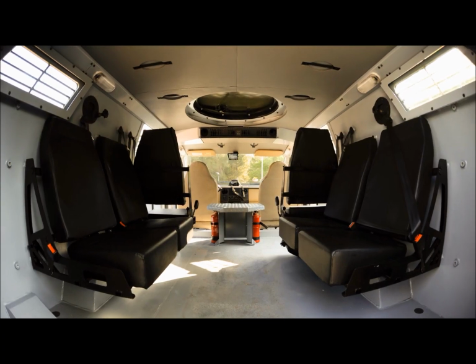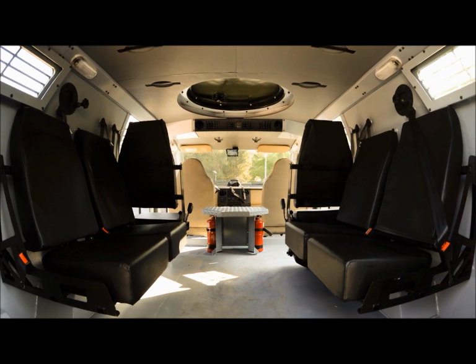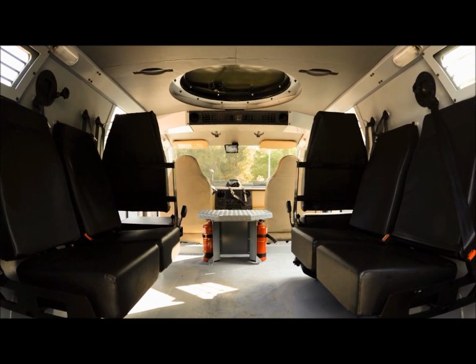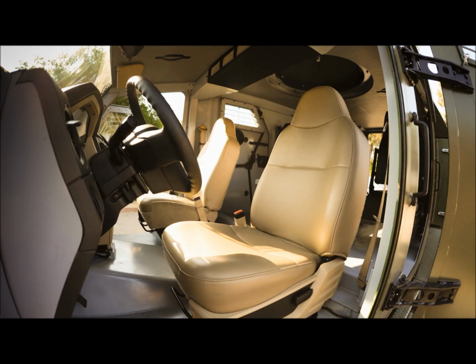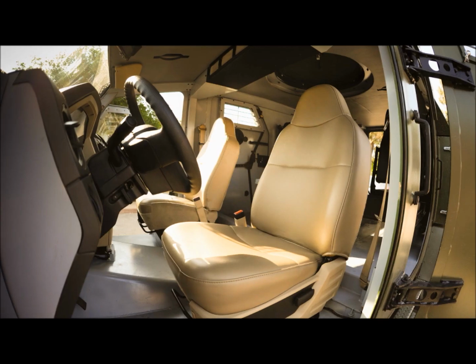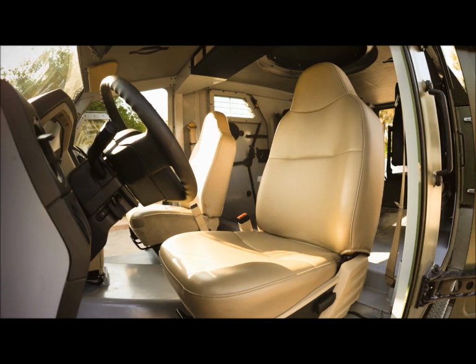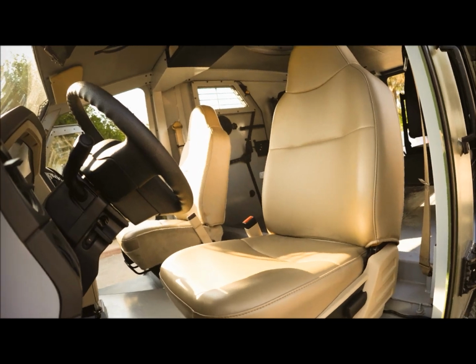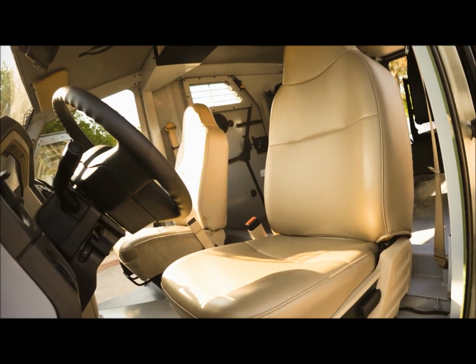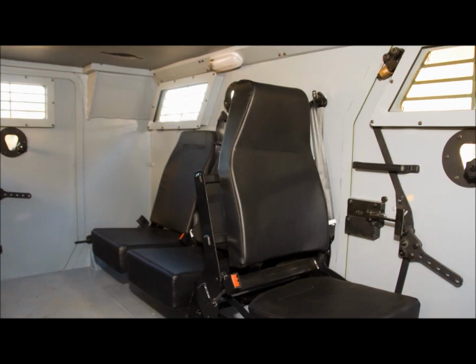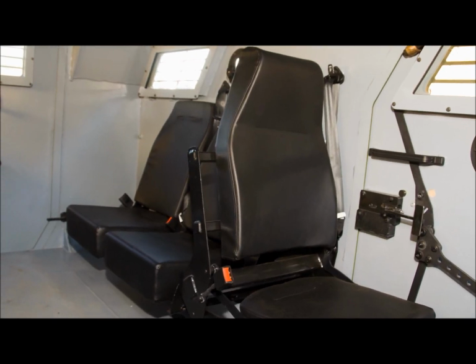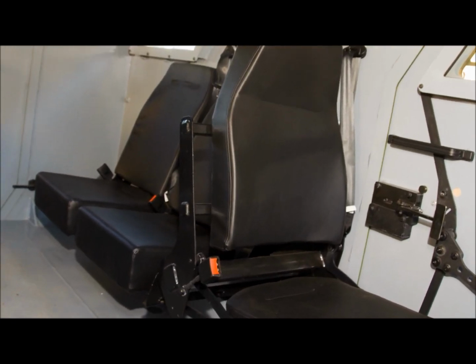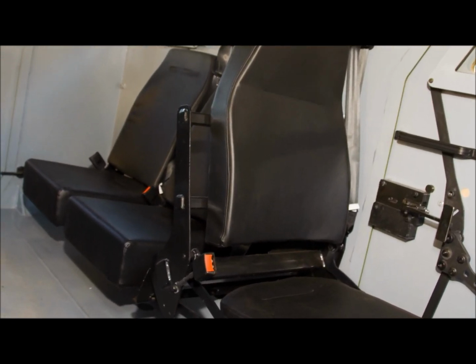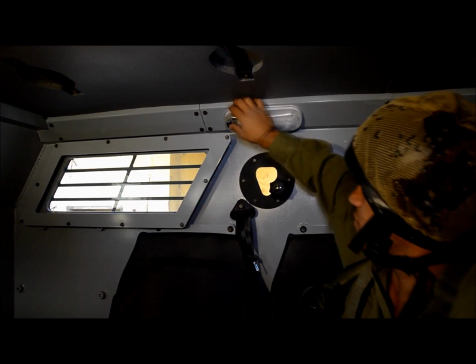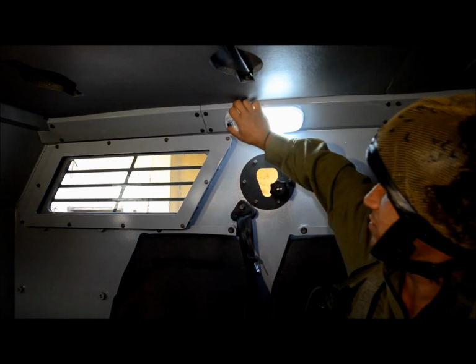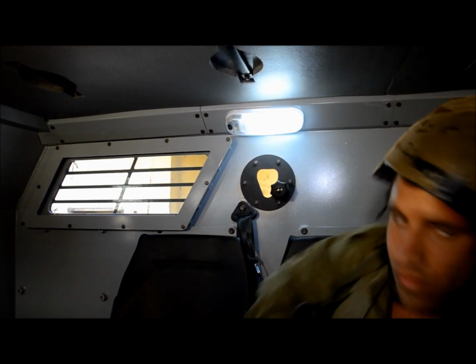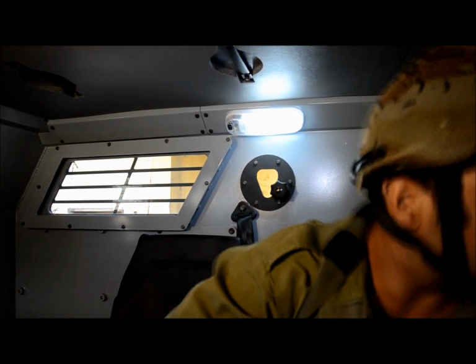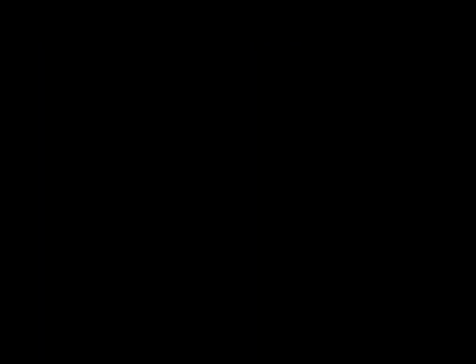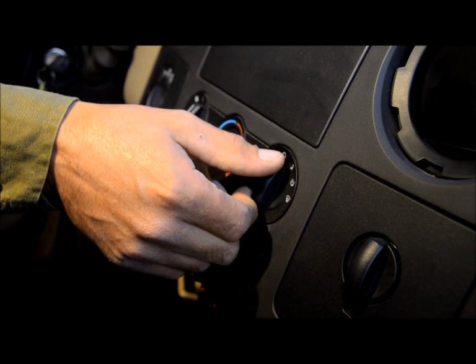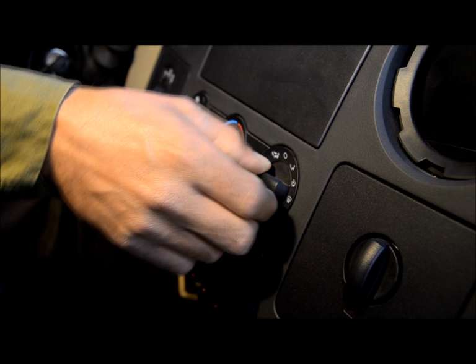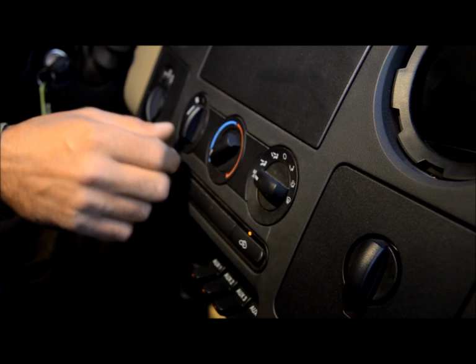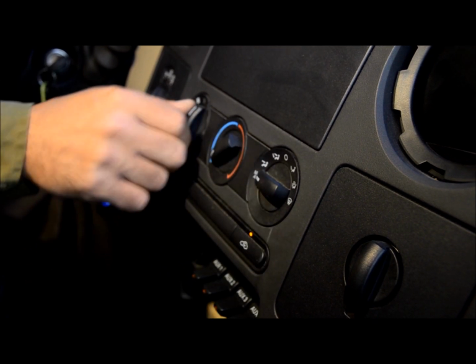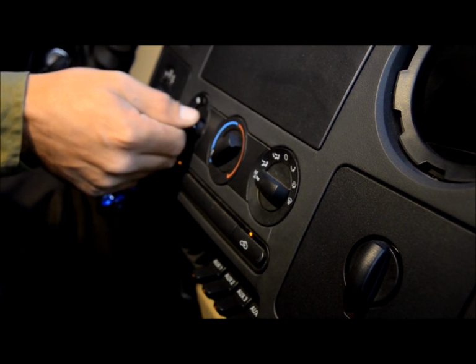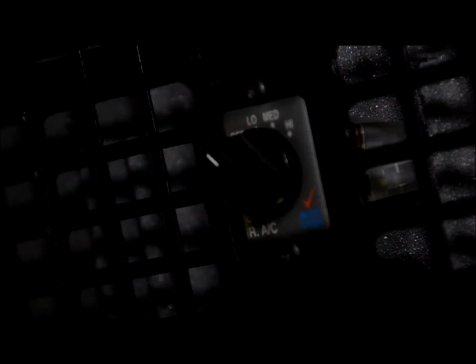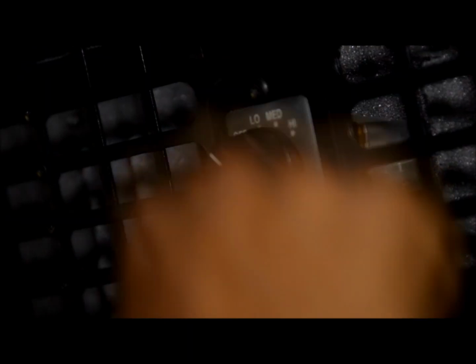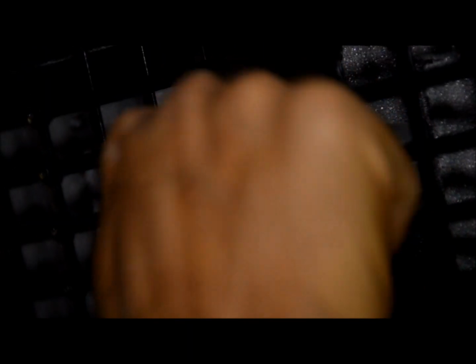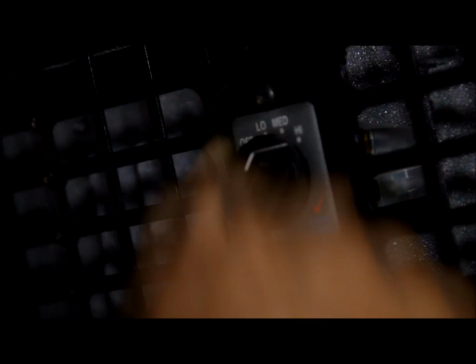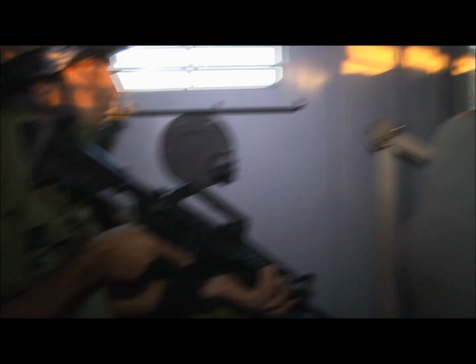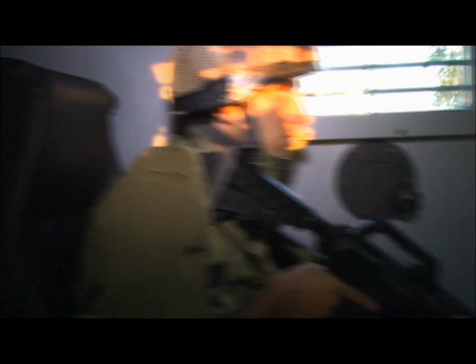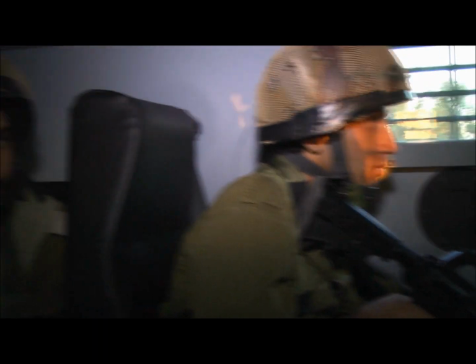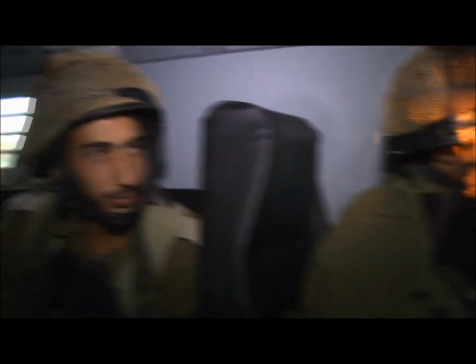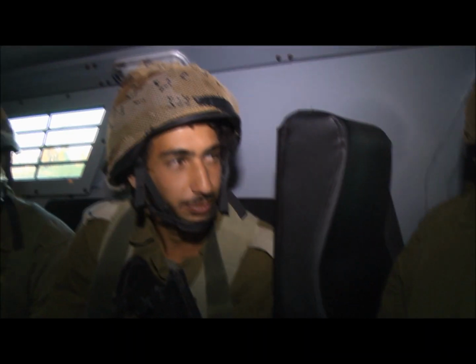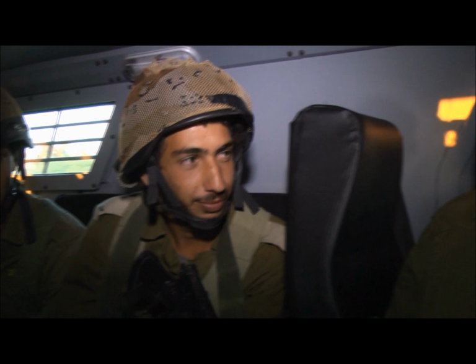The cabin affords a high level of comfort for a fully equipped crew of 12, and is equipped with powerful front and rear air conditioning systems enabling the crew to carry out extended missions in comfort.